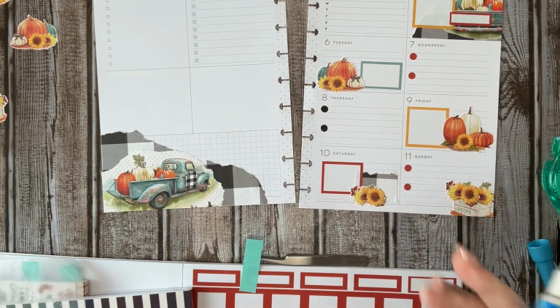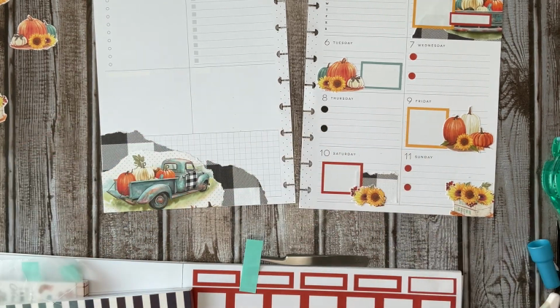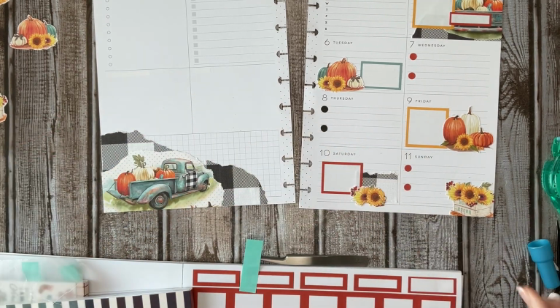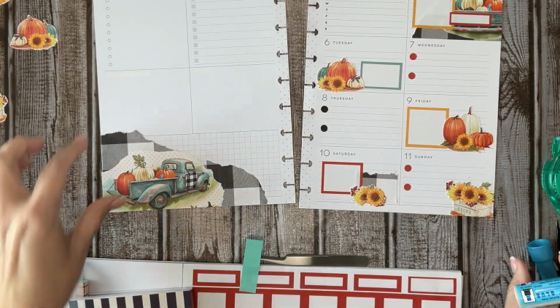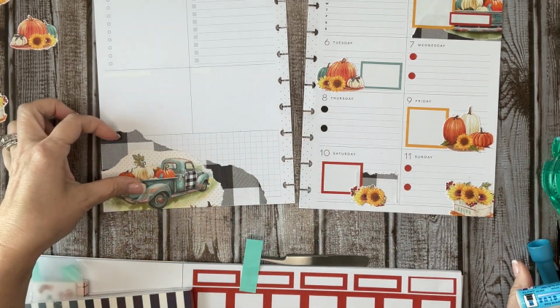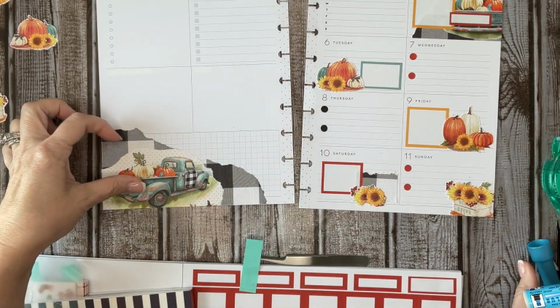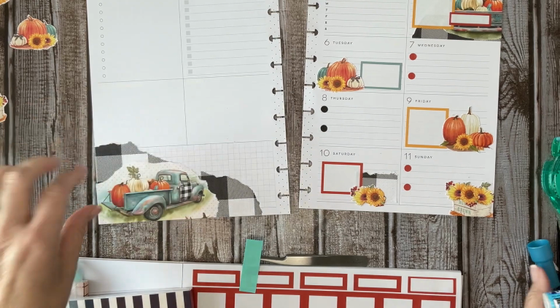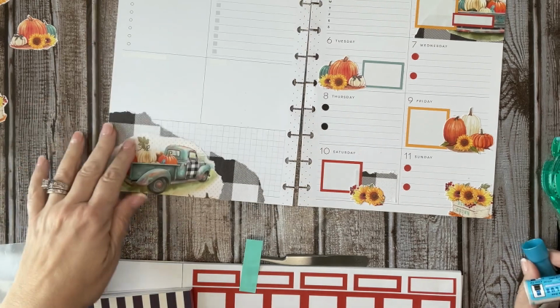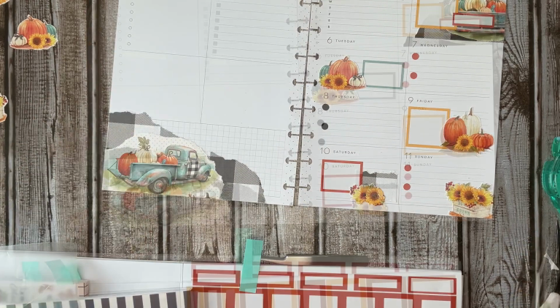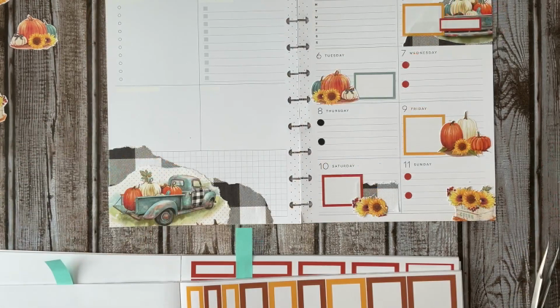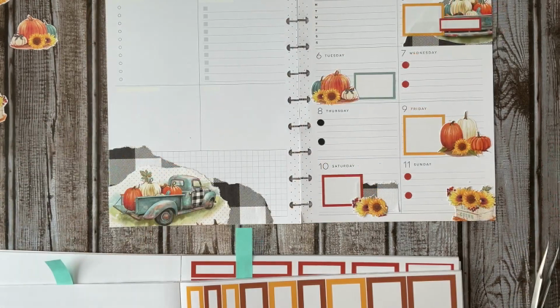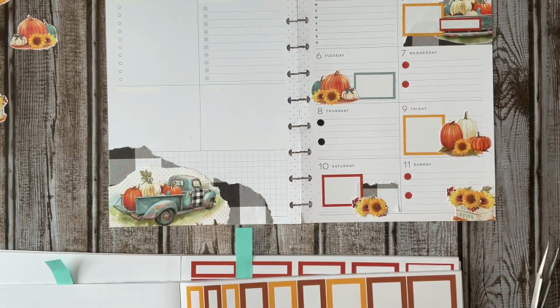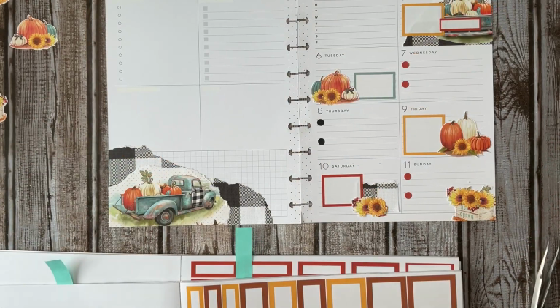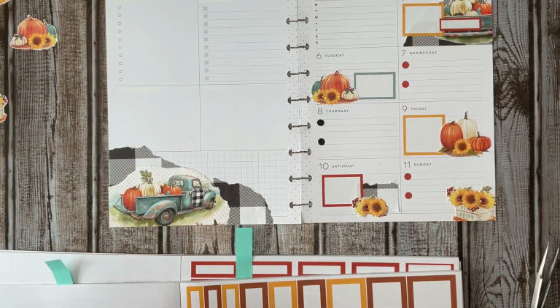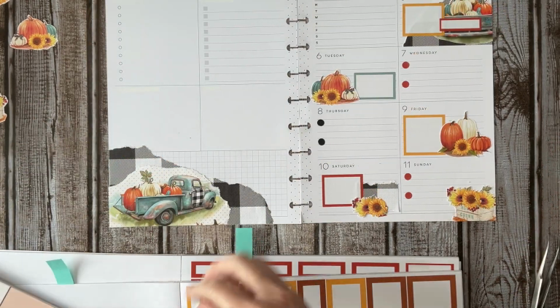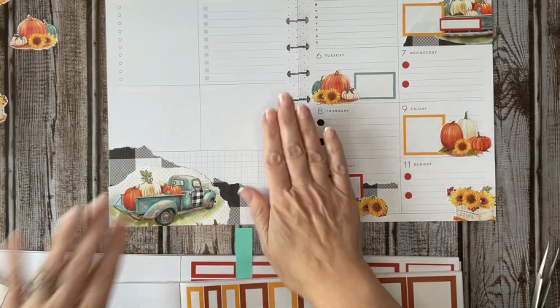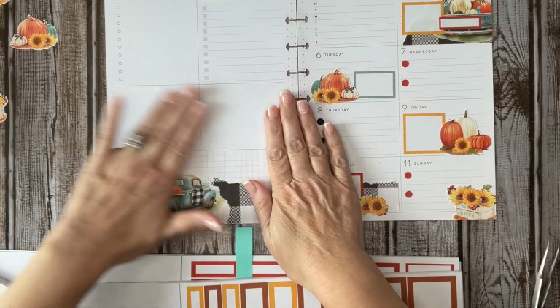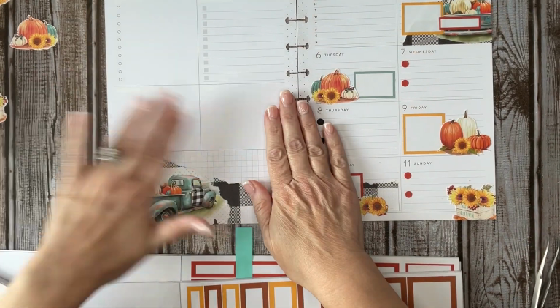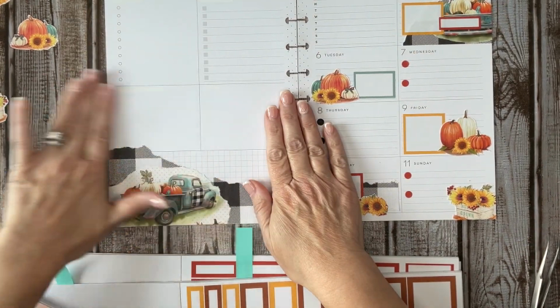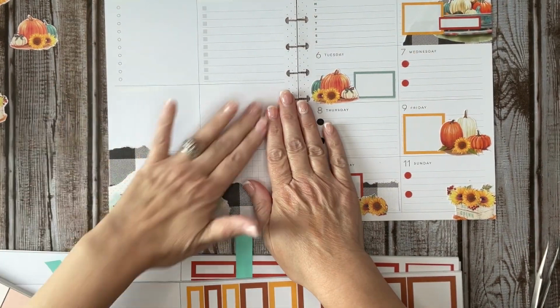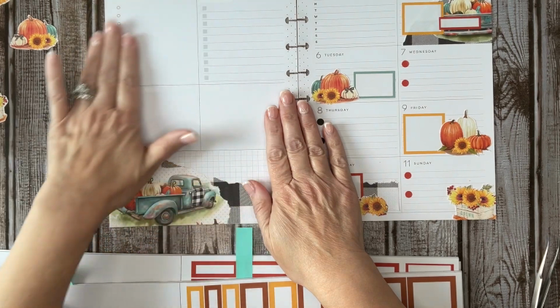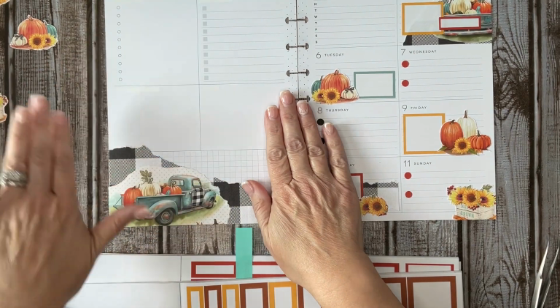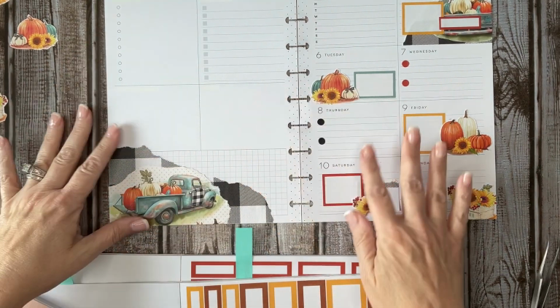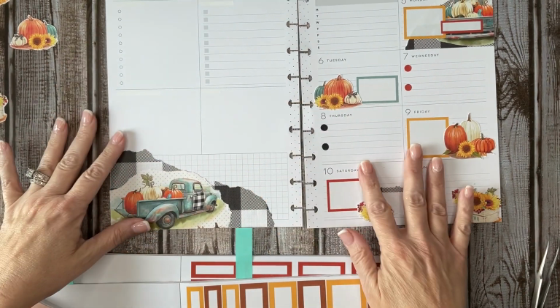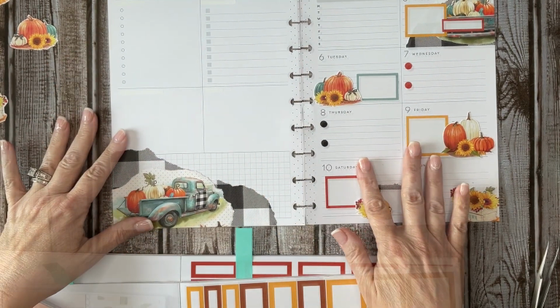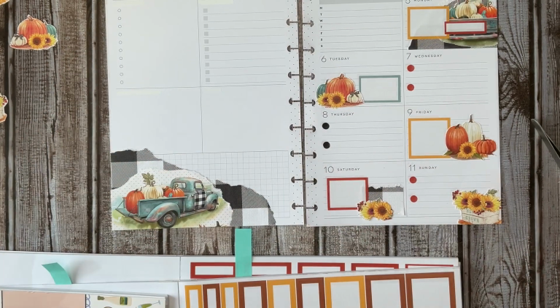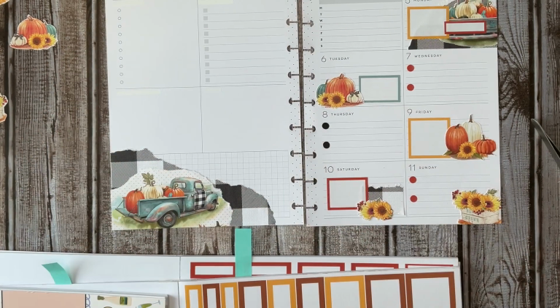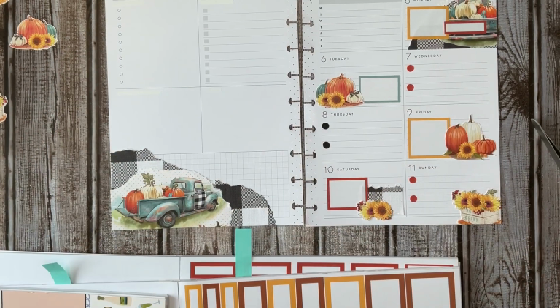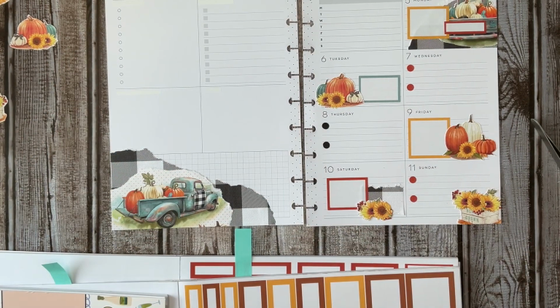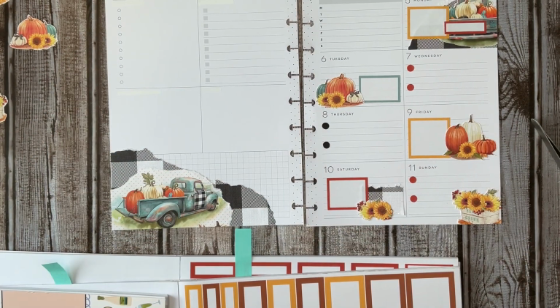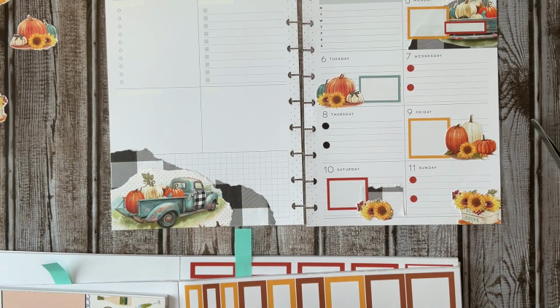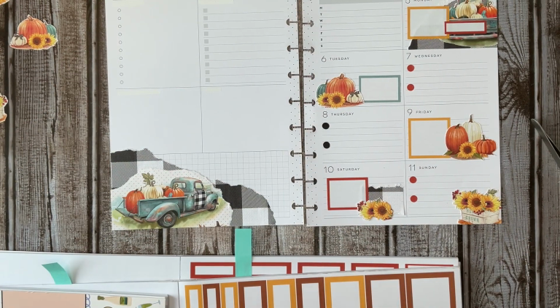Okay, that looks good. So boxes on this side — let's see here. I also thought about bringing in some of my Girl Boss Anna stickers.